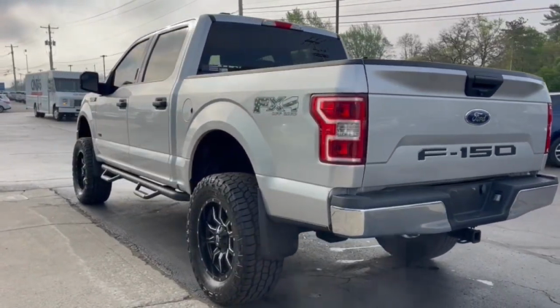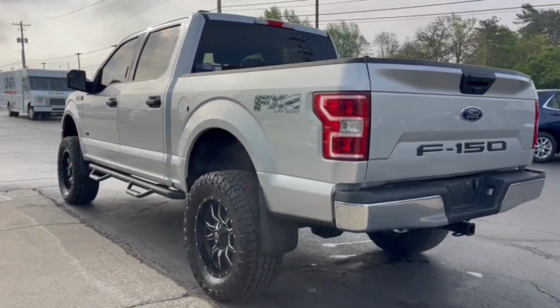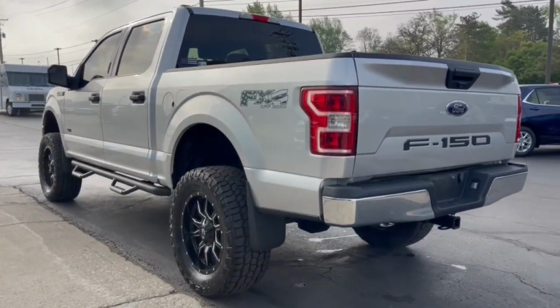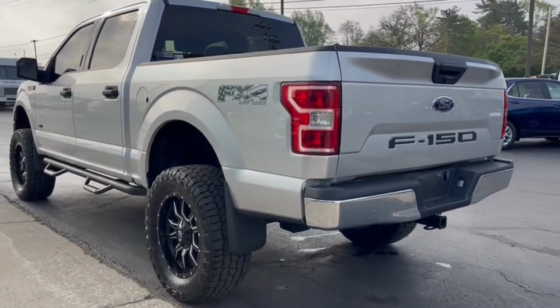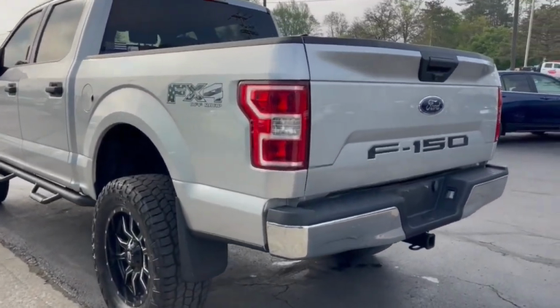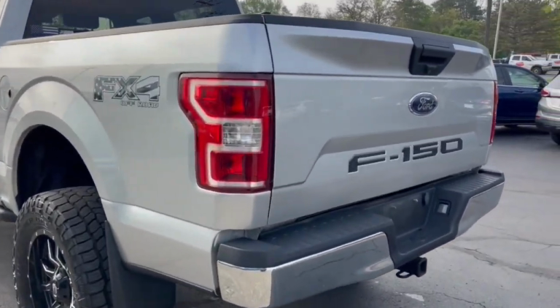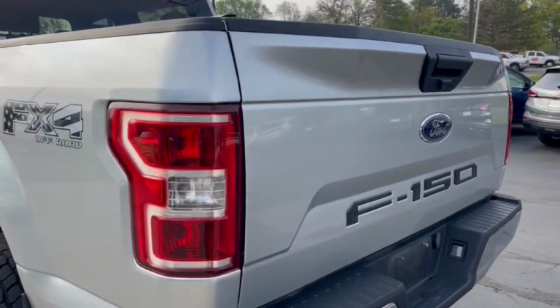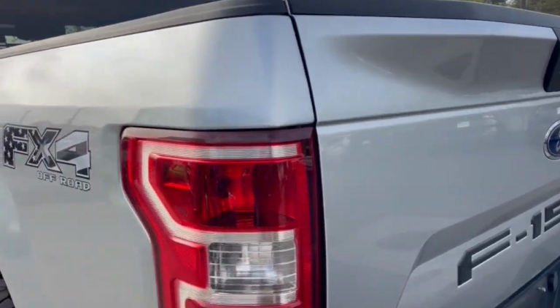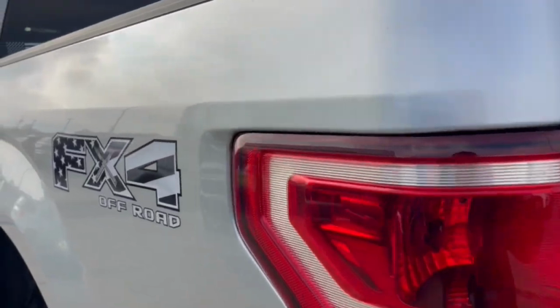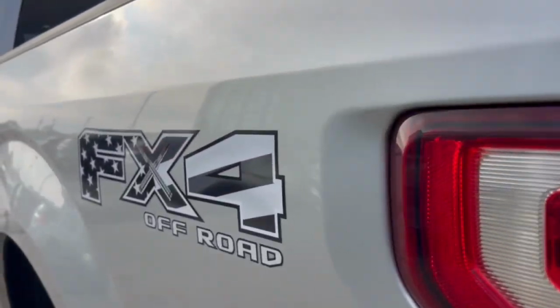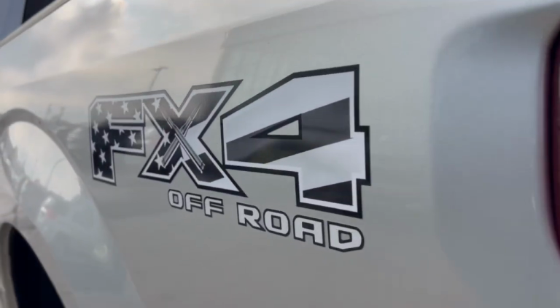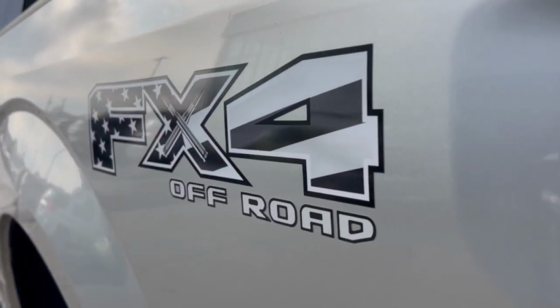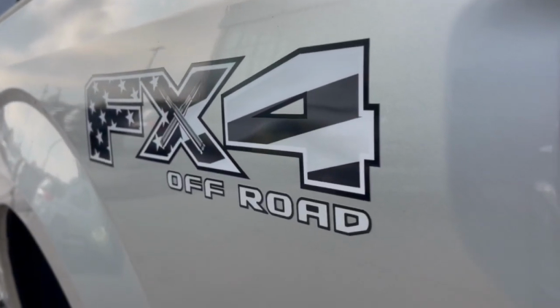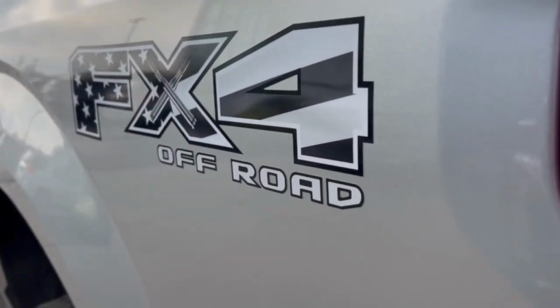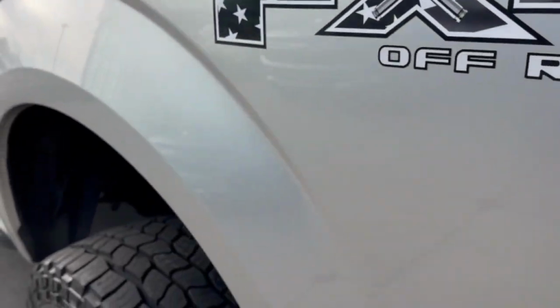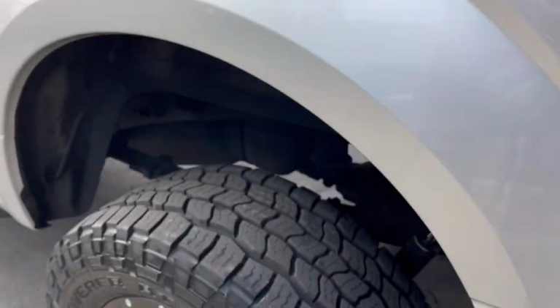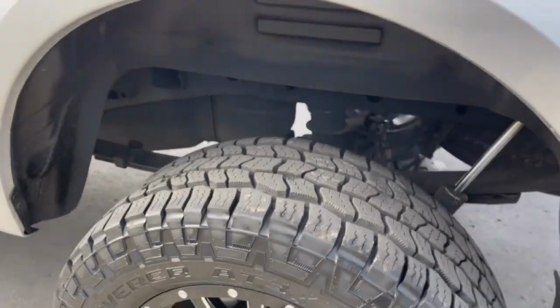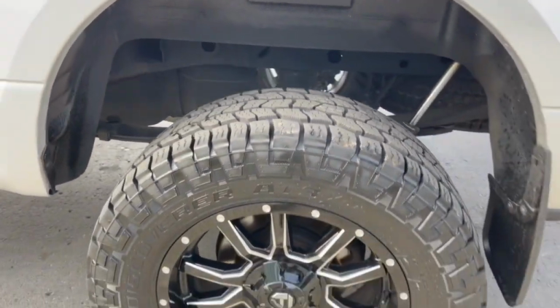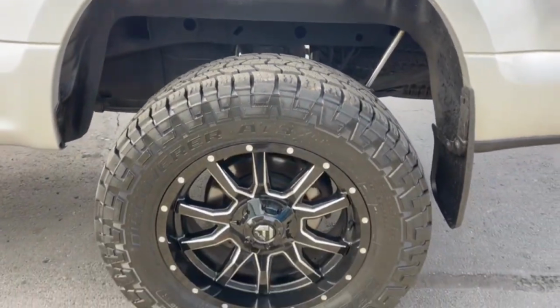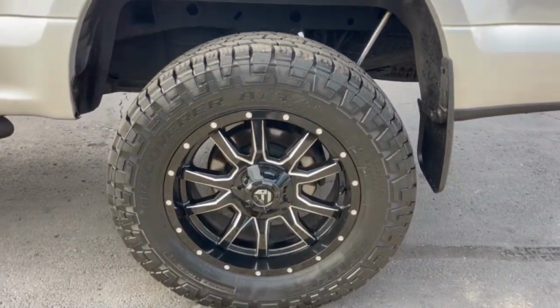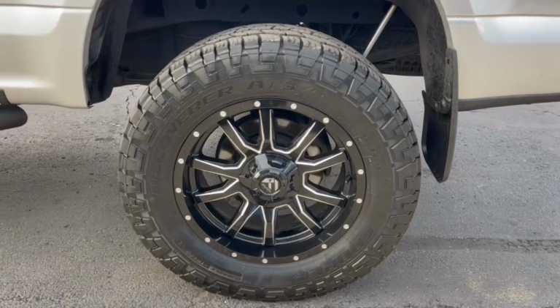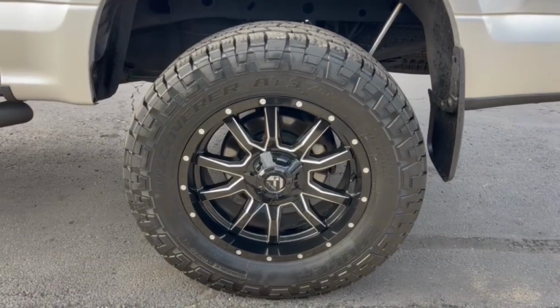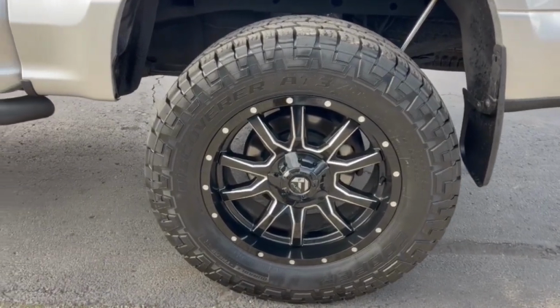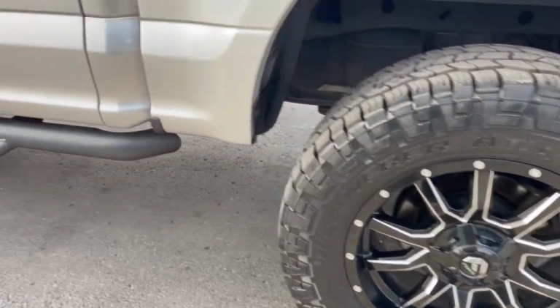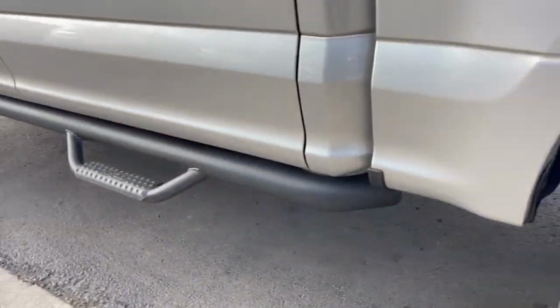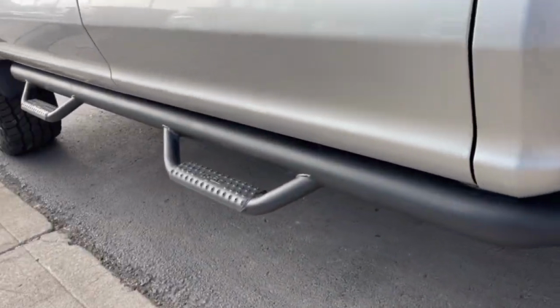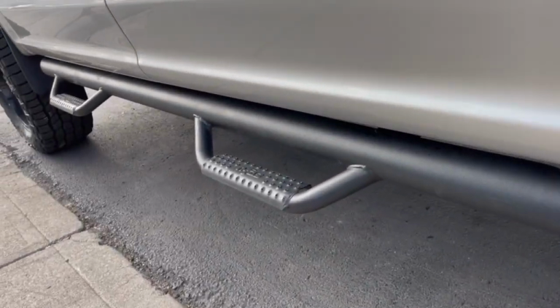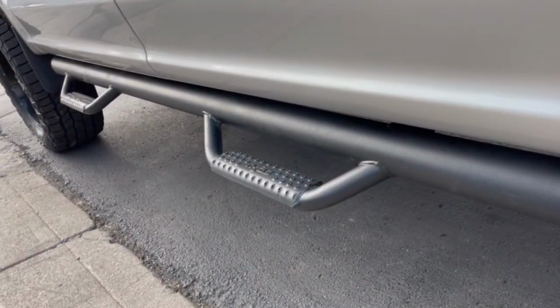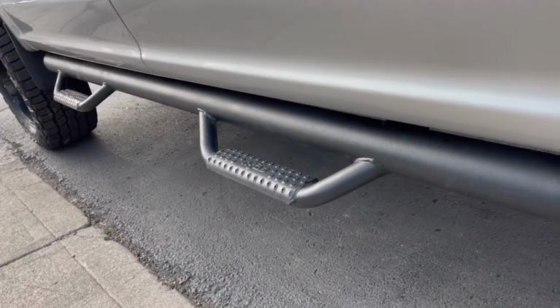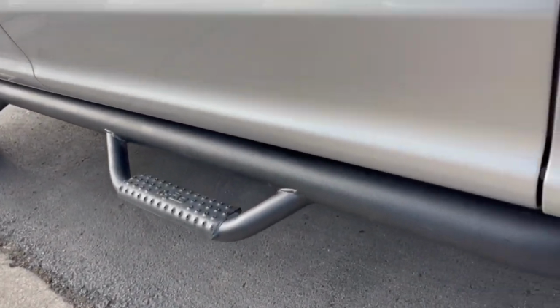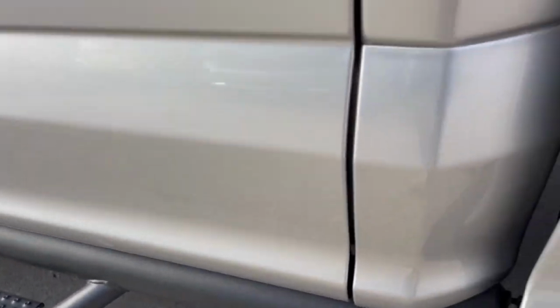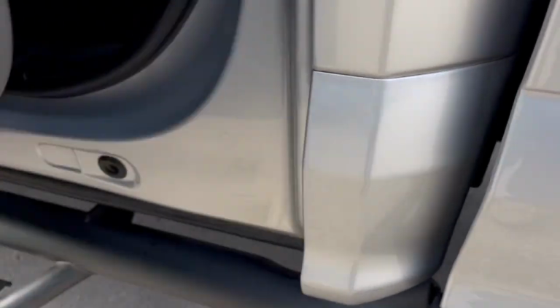Keyless entry, 8-cylinder engine, fog lamps, 4-wheel drive, backup camera, aluminum wheels, Bluetooth connection, steering wheel audio controls, passenger adjustable lumbar, stability control.